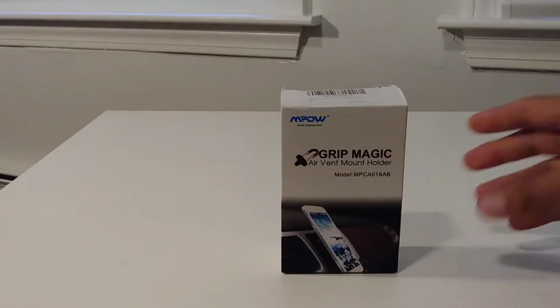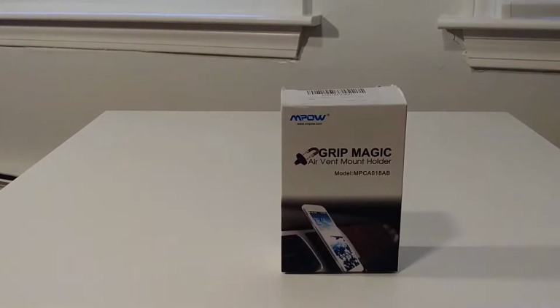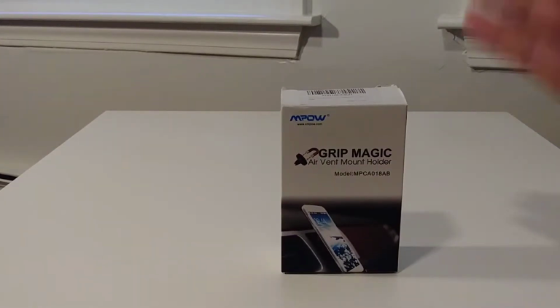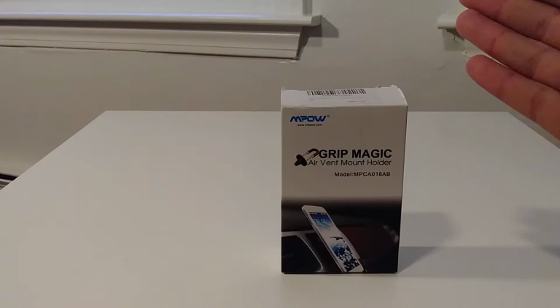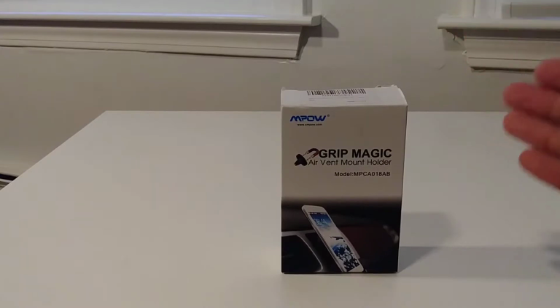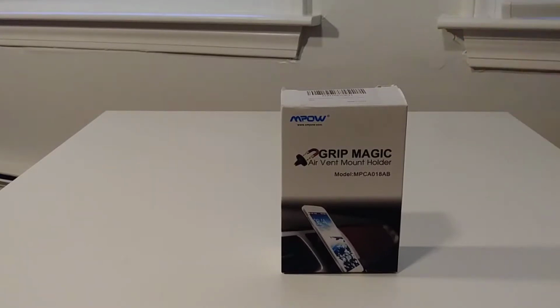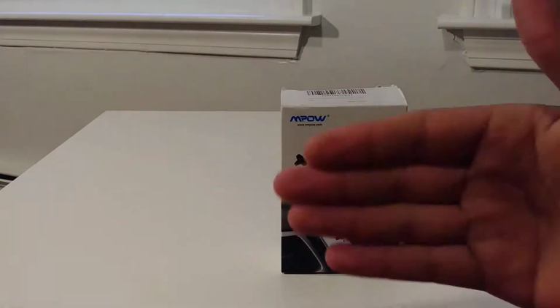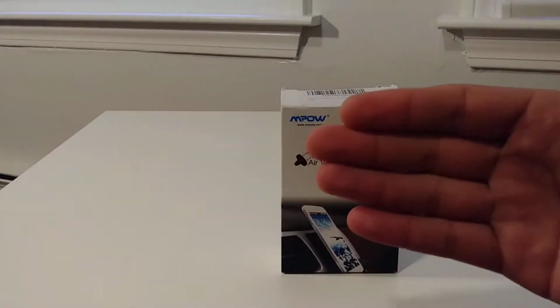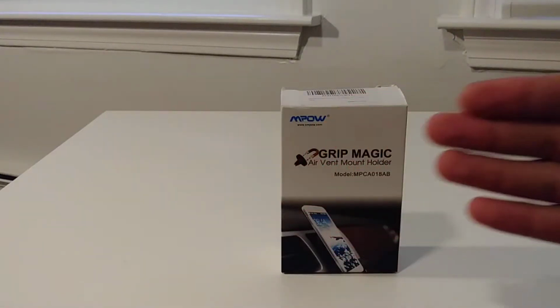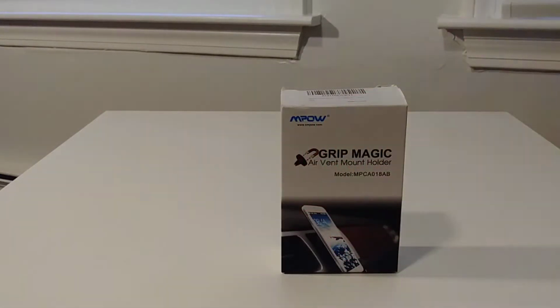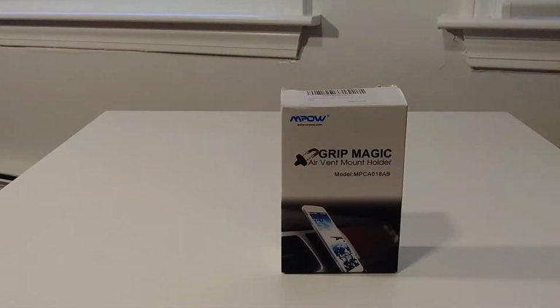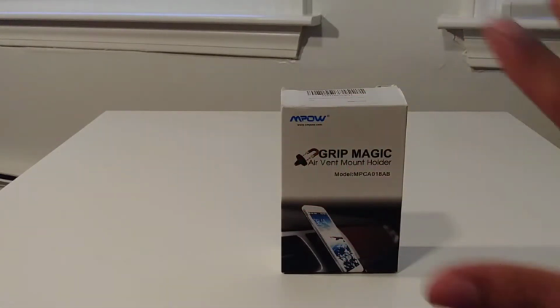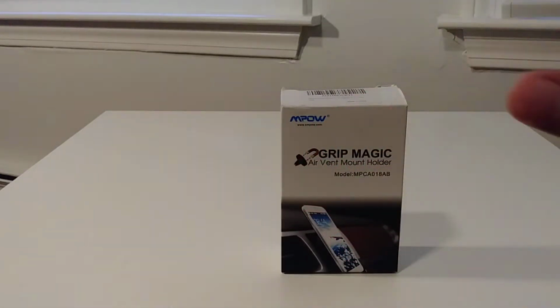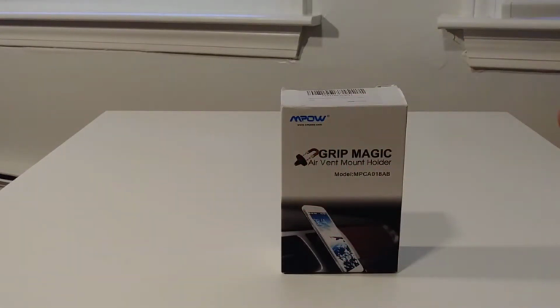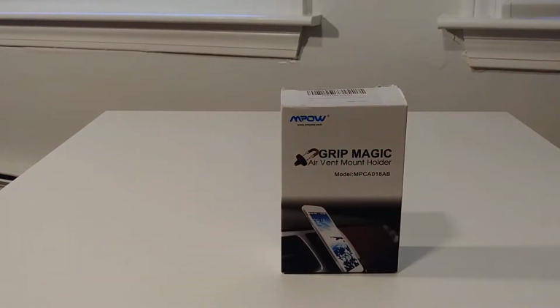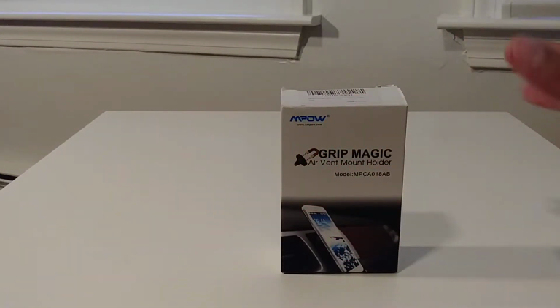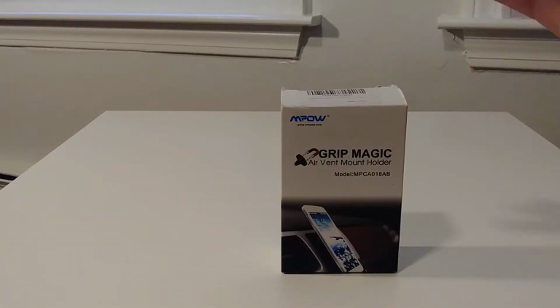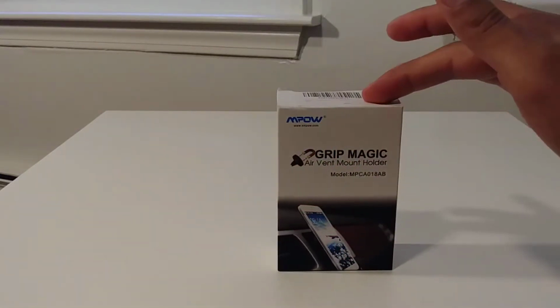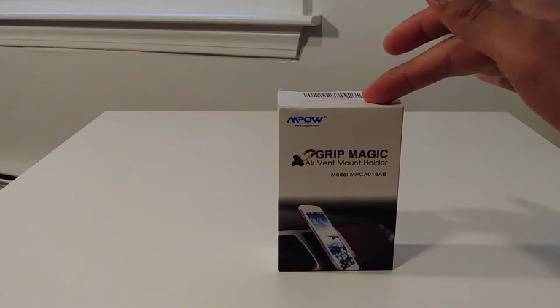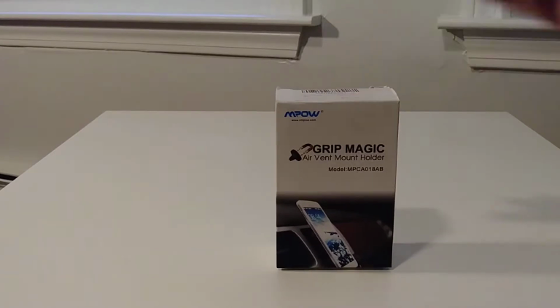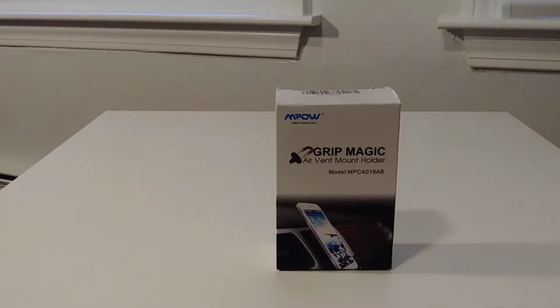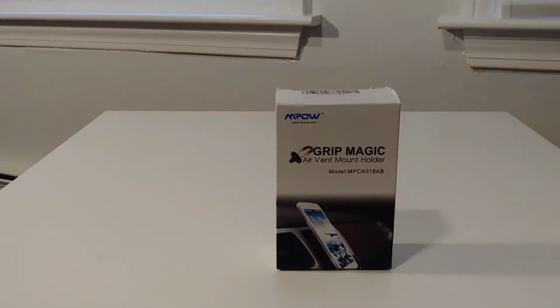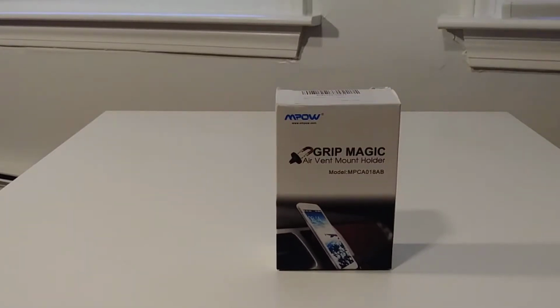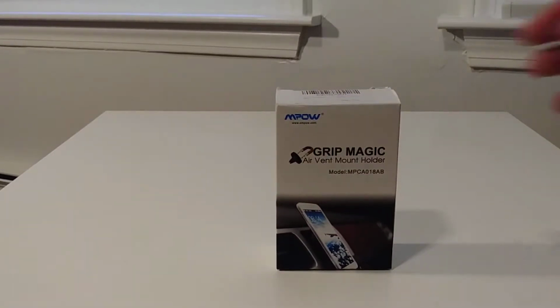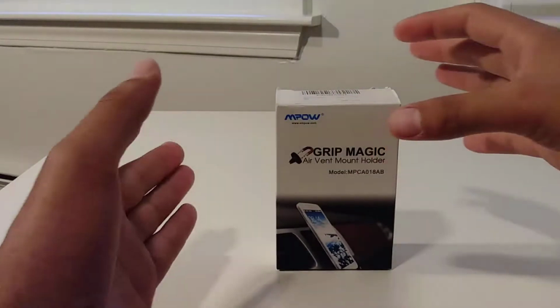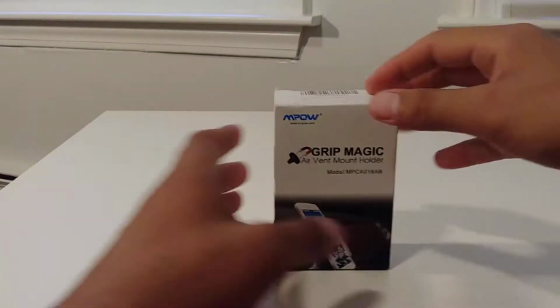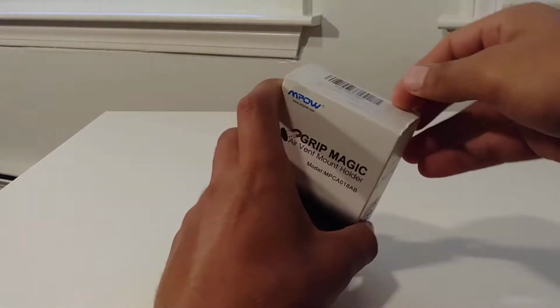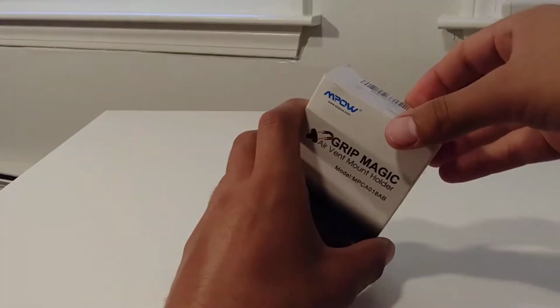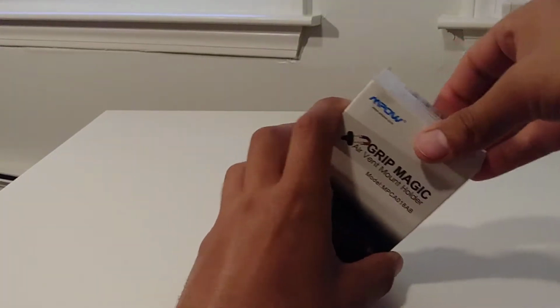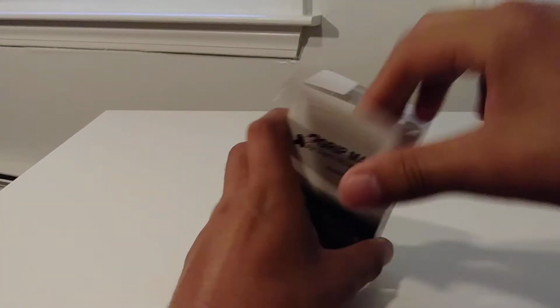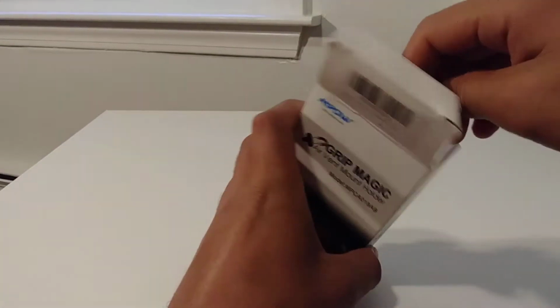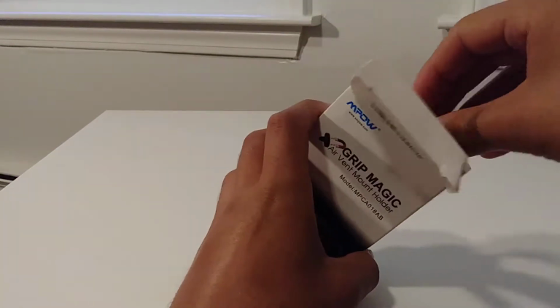I do not like it when it's over the windshield, or if it's covering my windshield, or if it's anywhere in my line of sight — and this solves it.